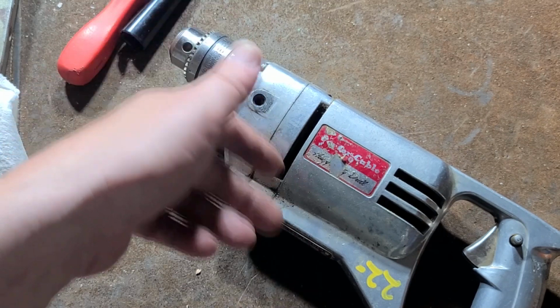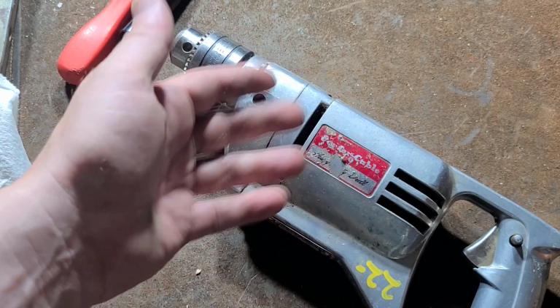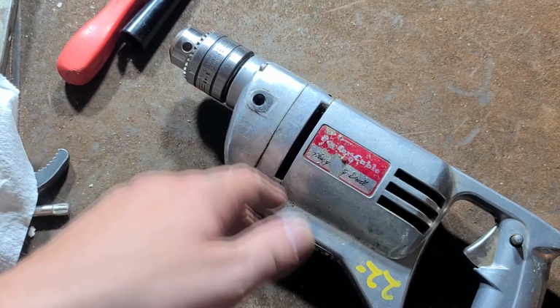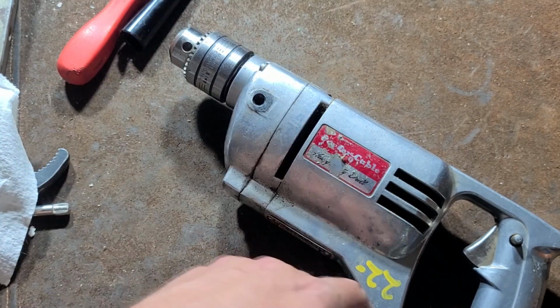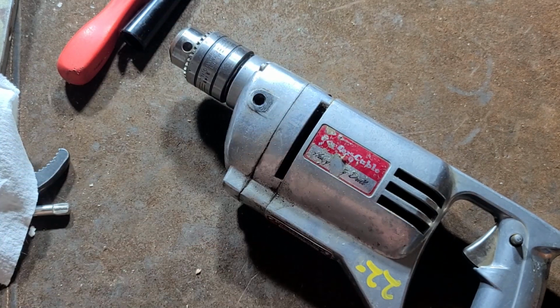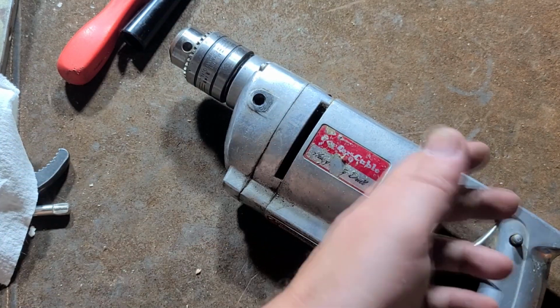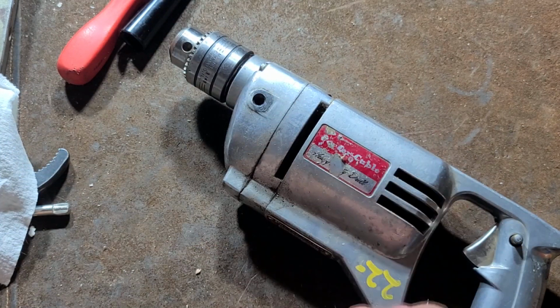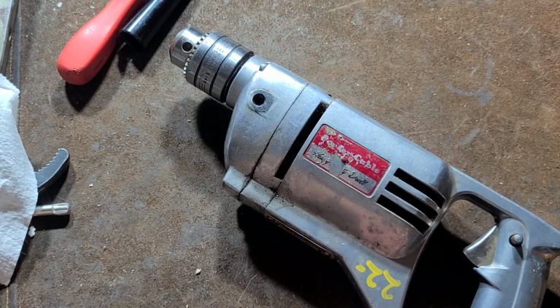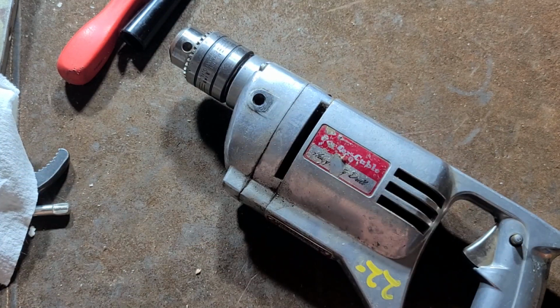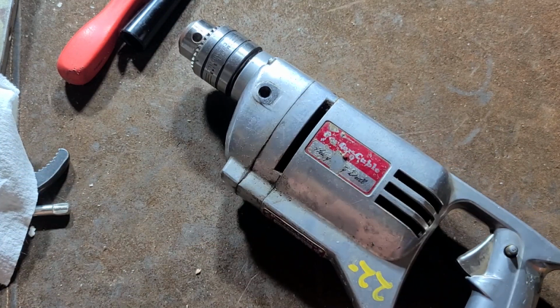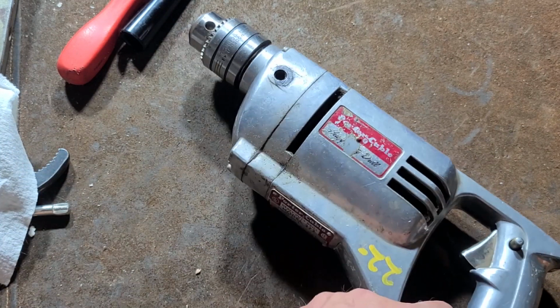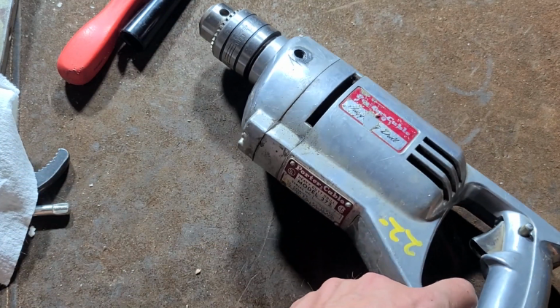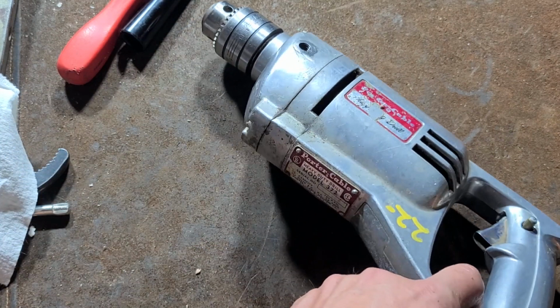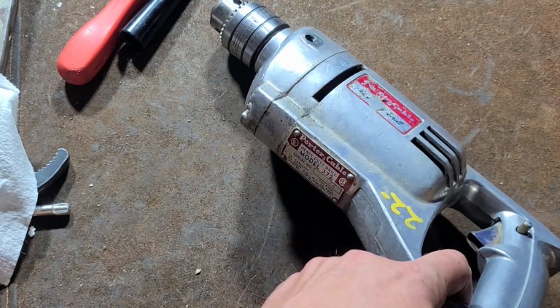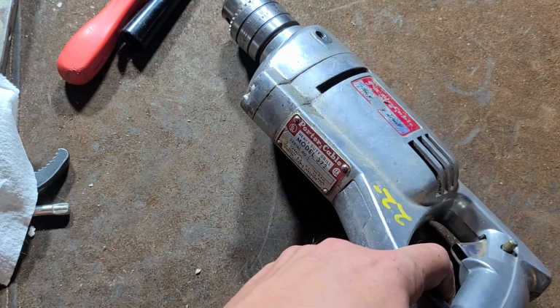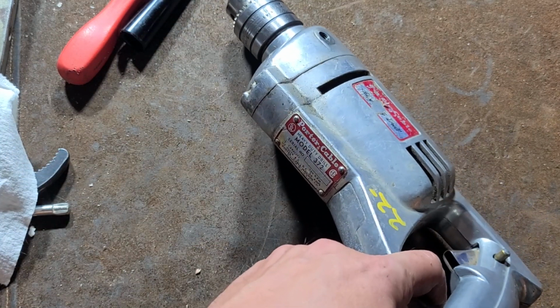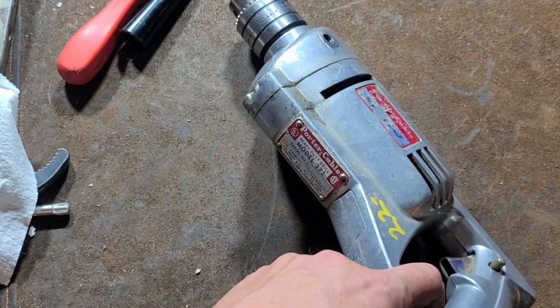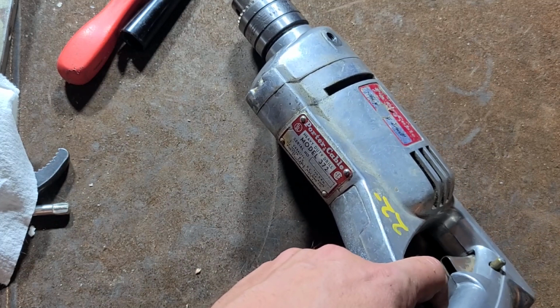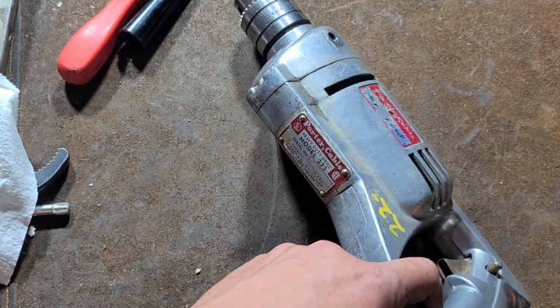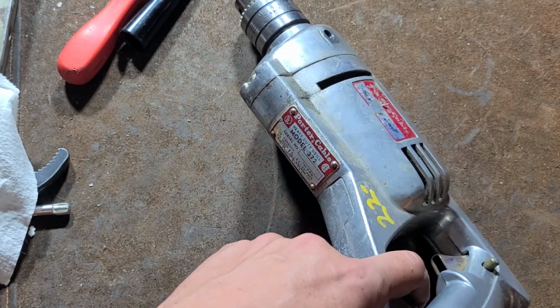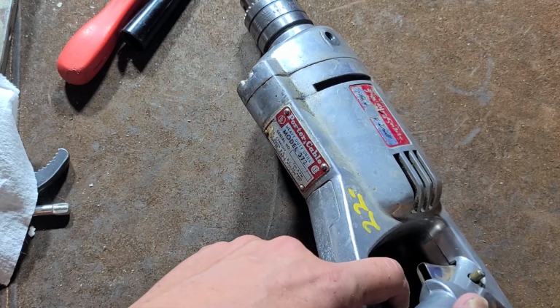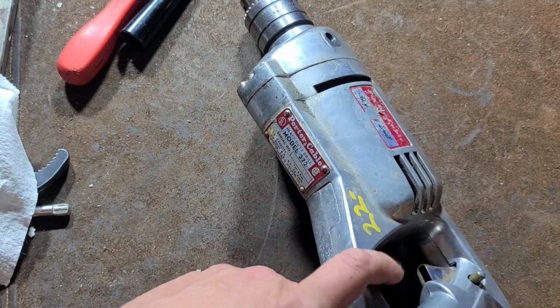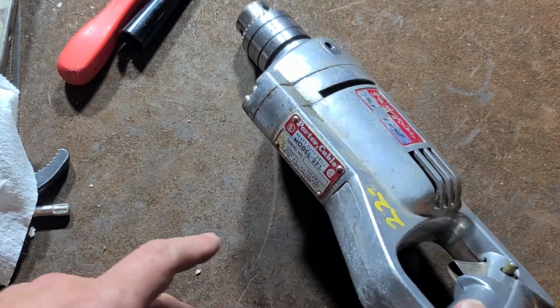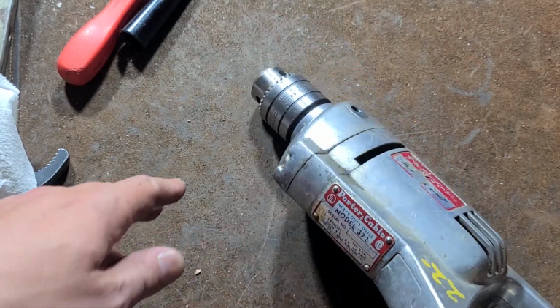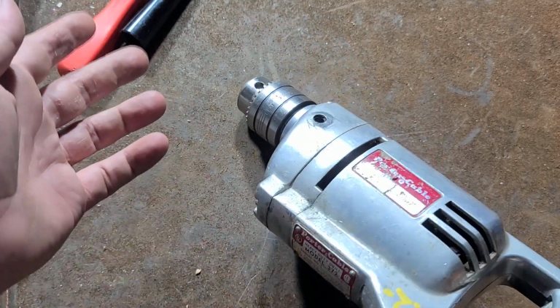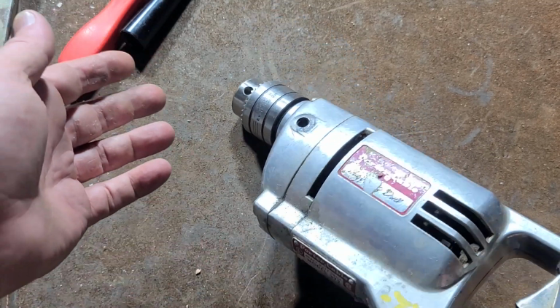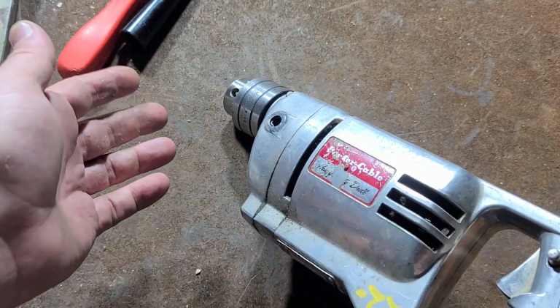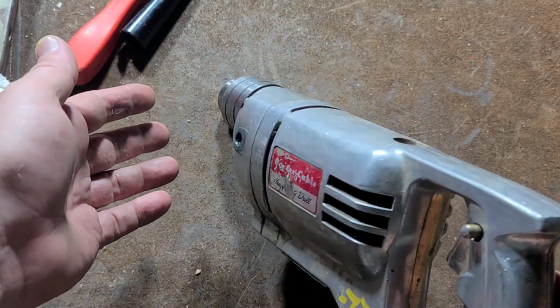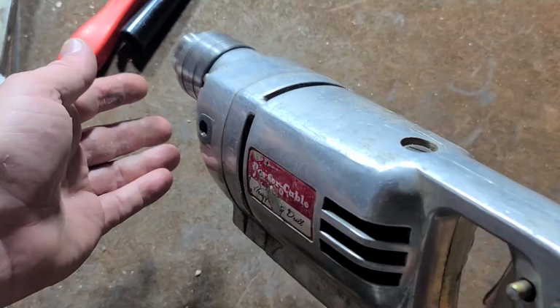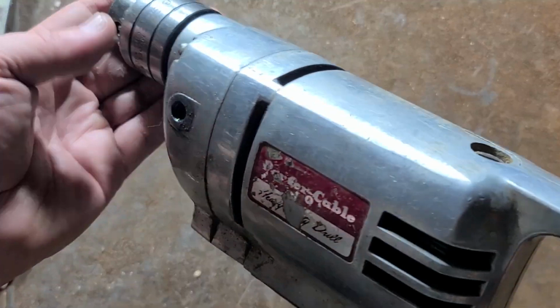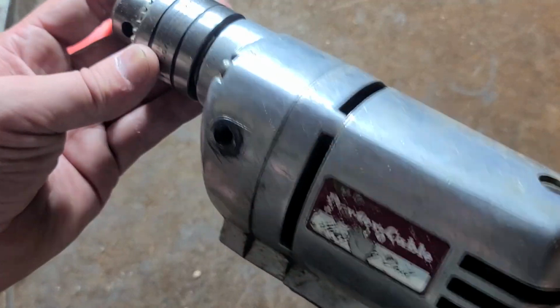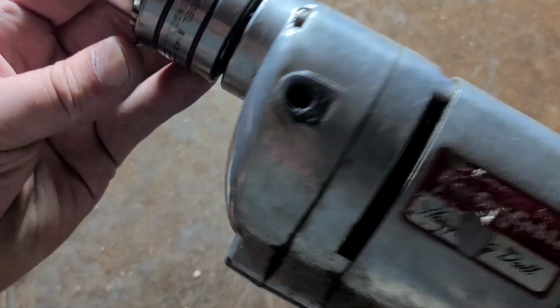Even back in this era, the Milwaukees were — Milwaukee had 500 RPM, 4.5 amp drills. So this is on the weaker side.